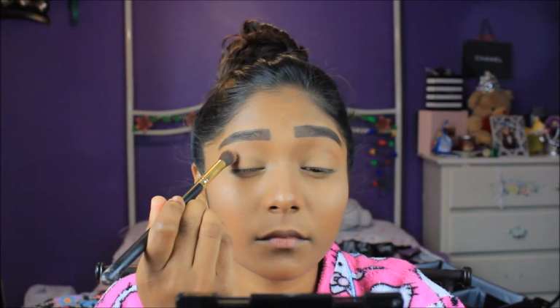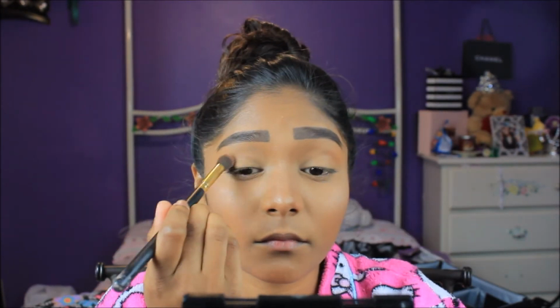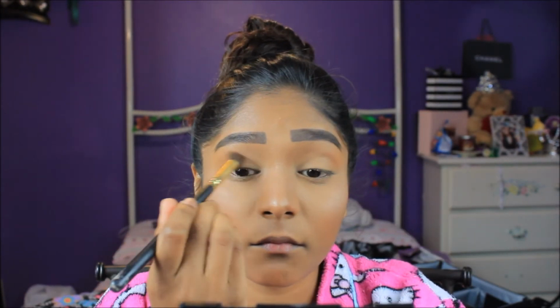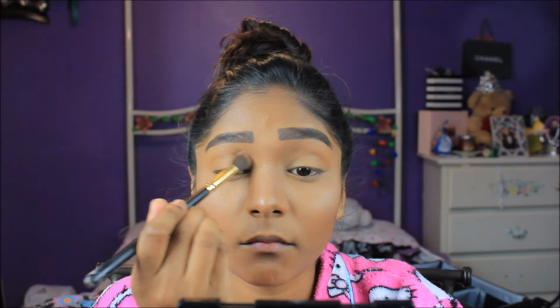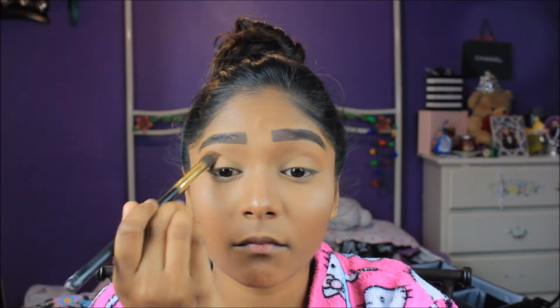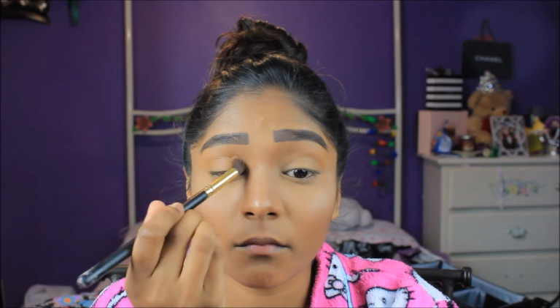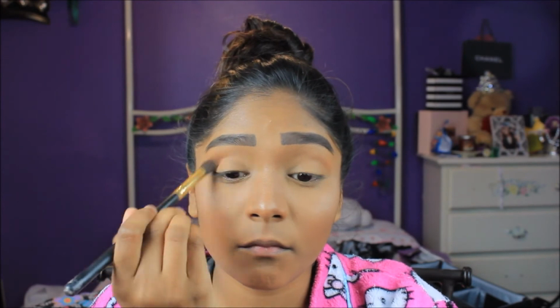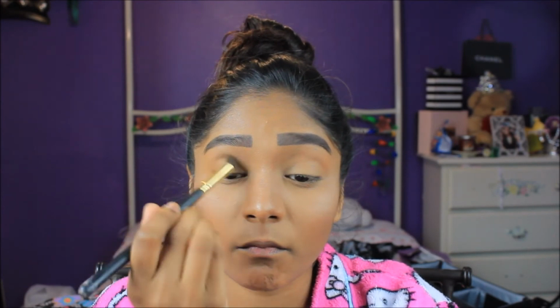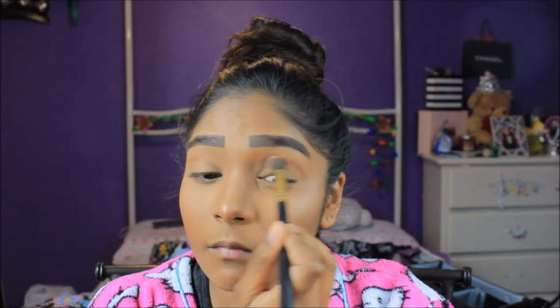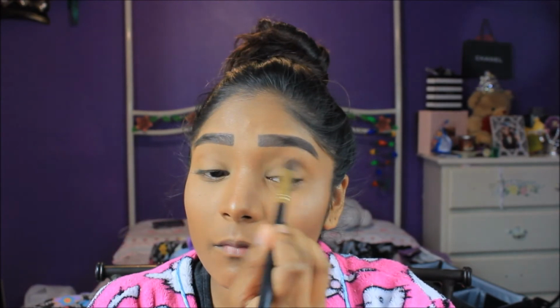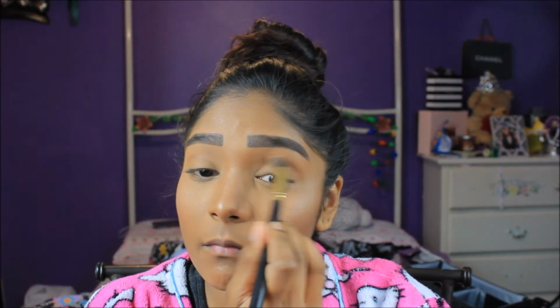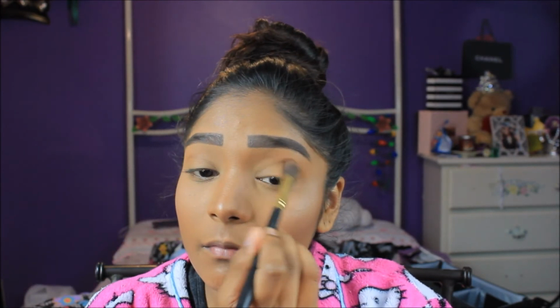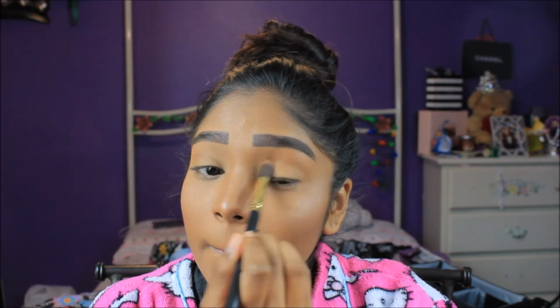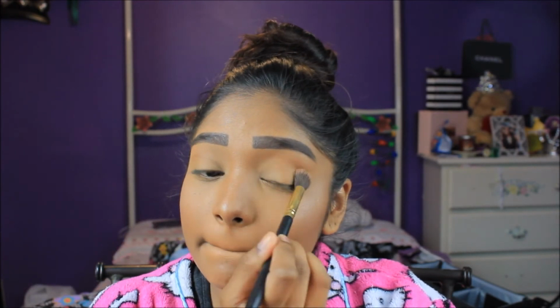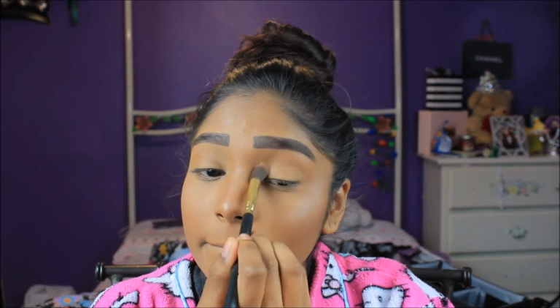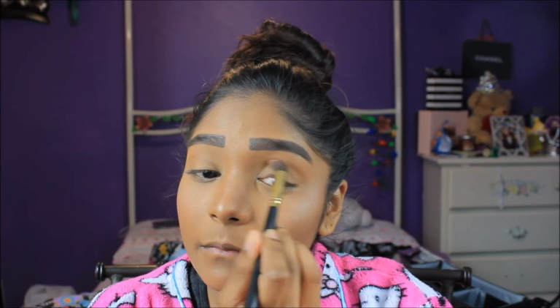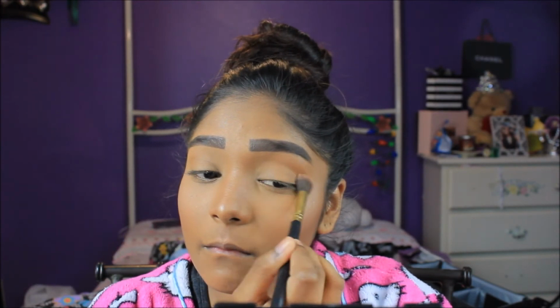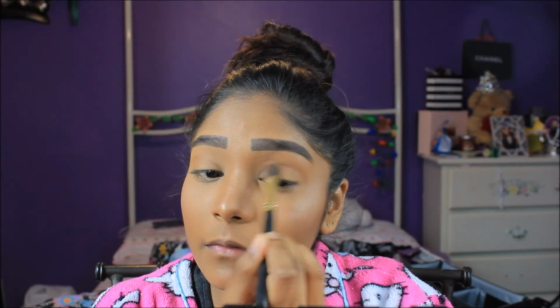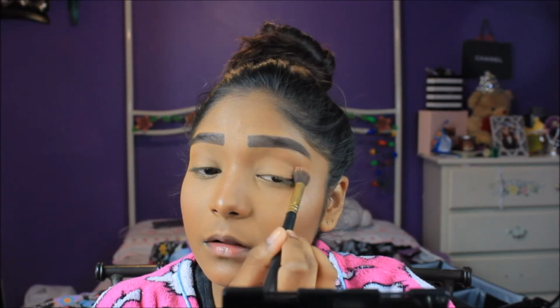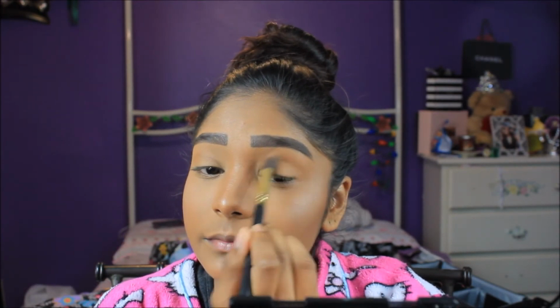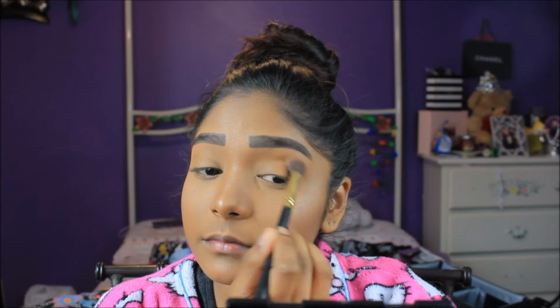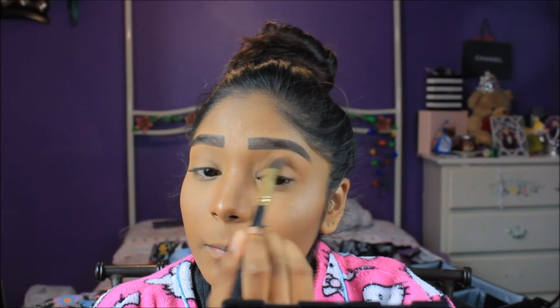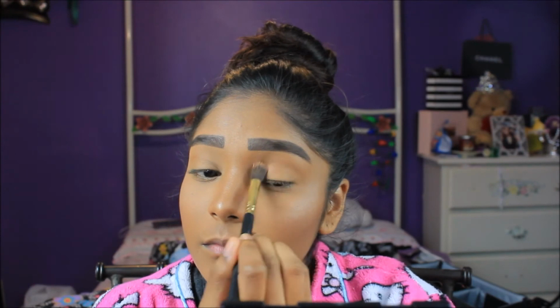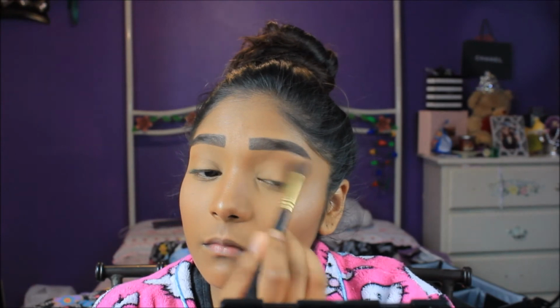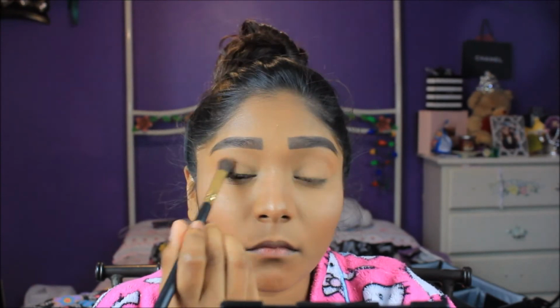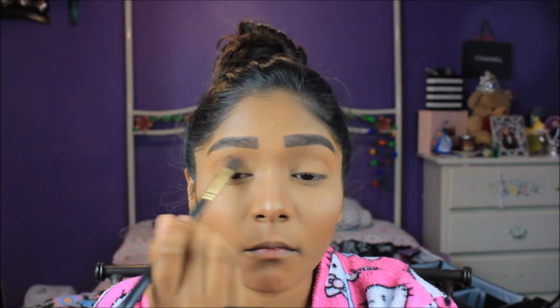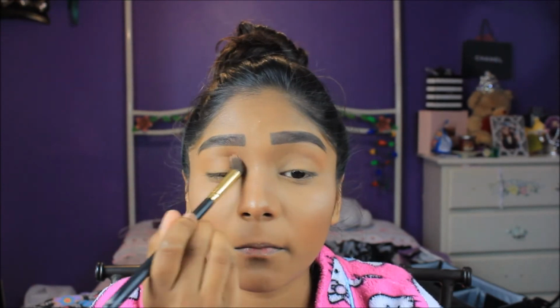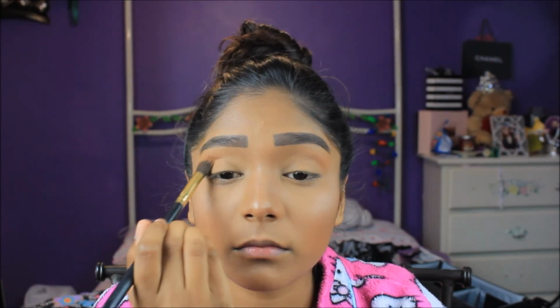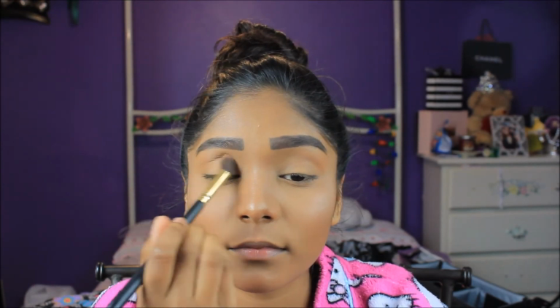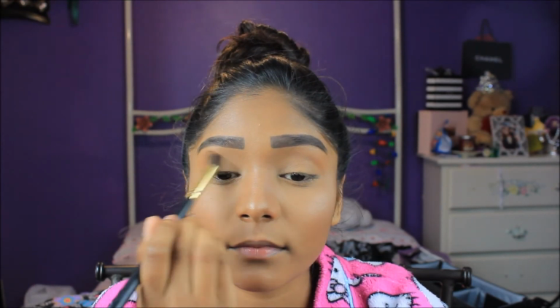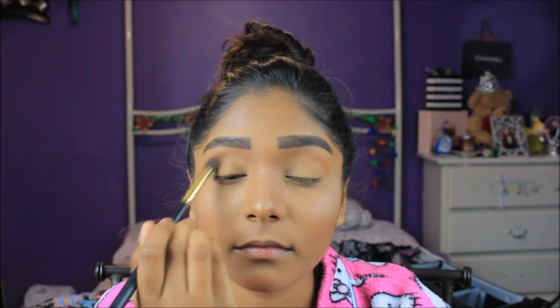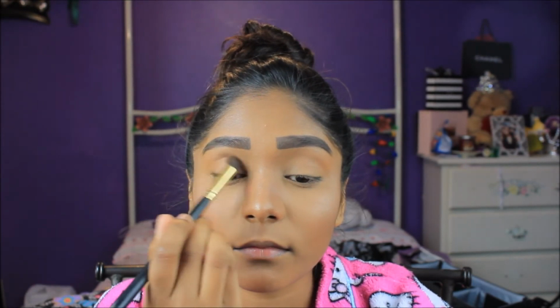Using my same Anastasia Beverly Hills Contour Kit for my eyeshadow, I keep it pretty simple and just add Java into my crease and blend it out.